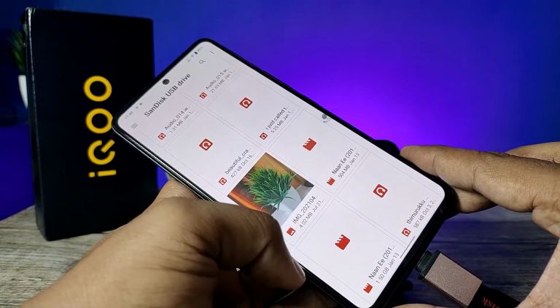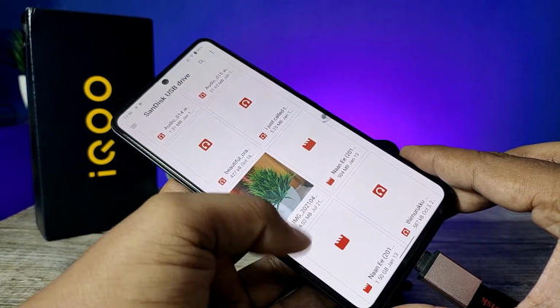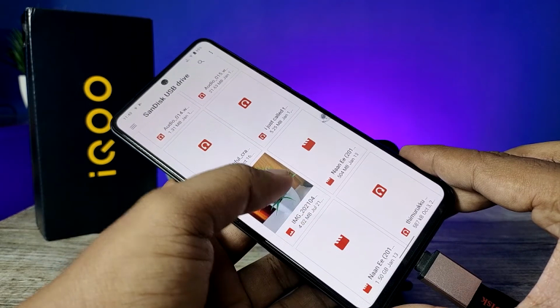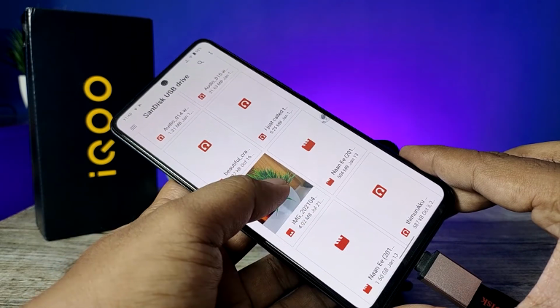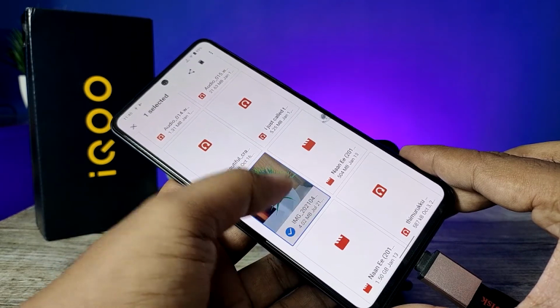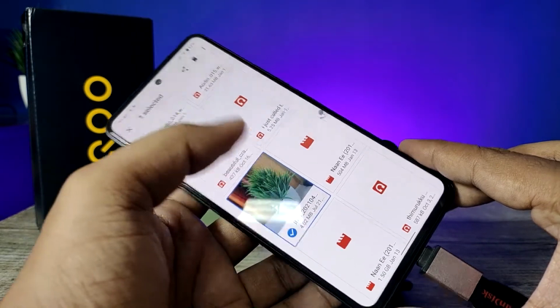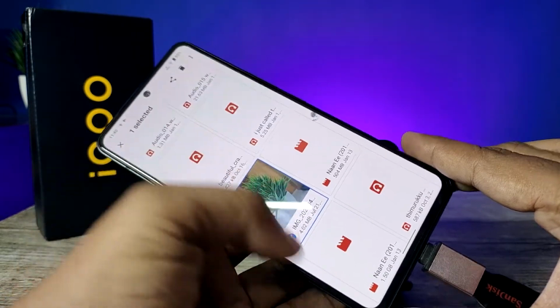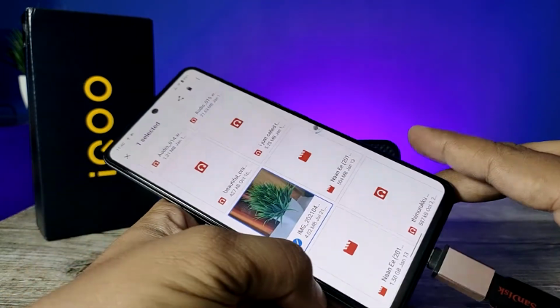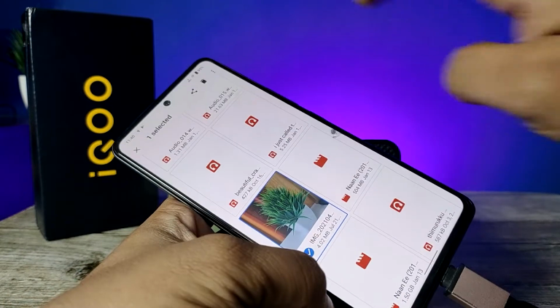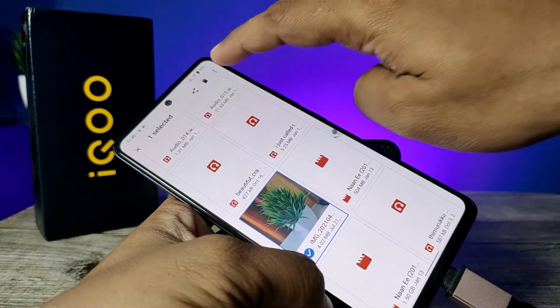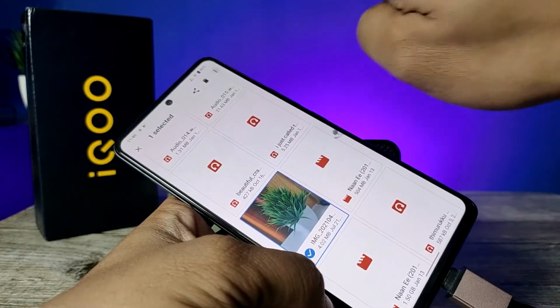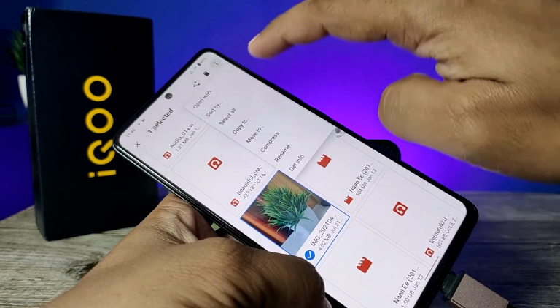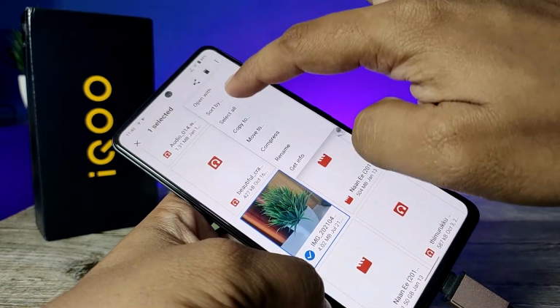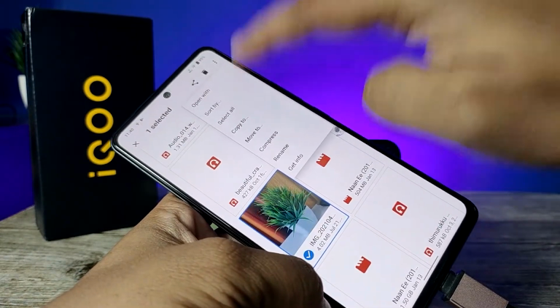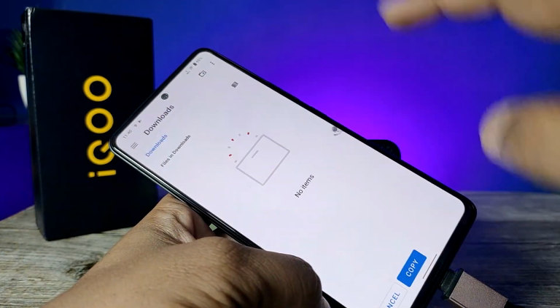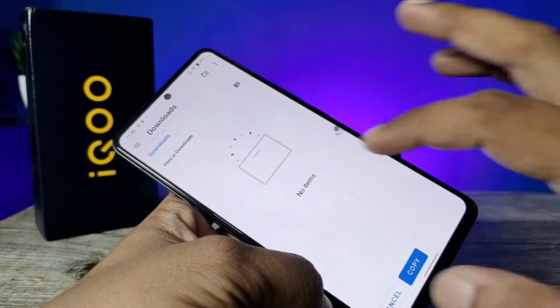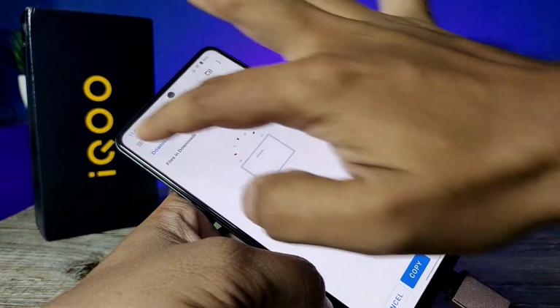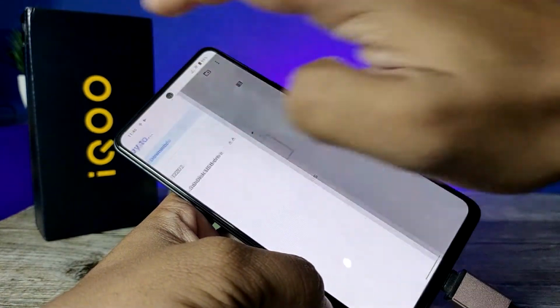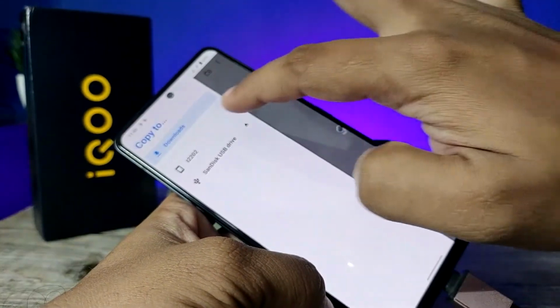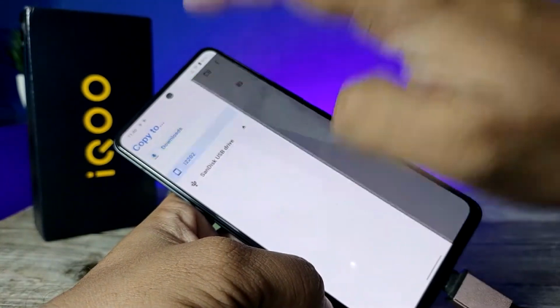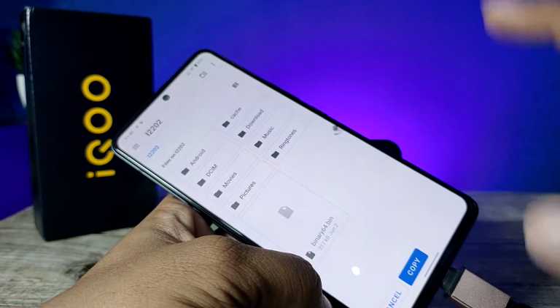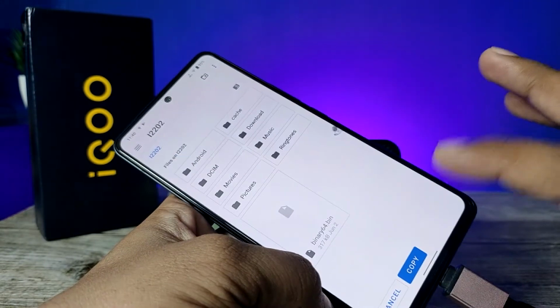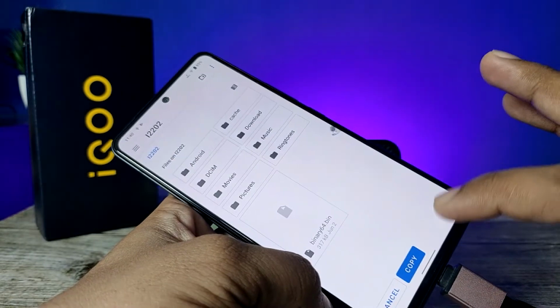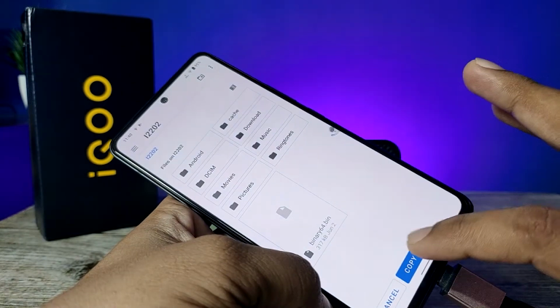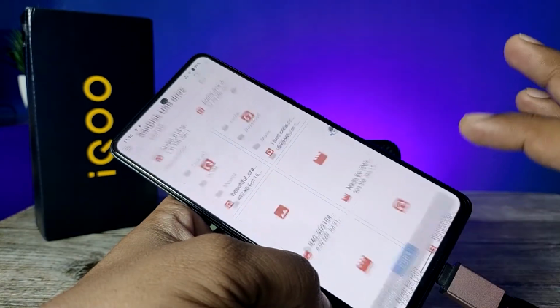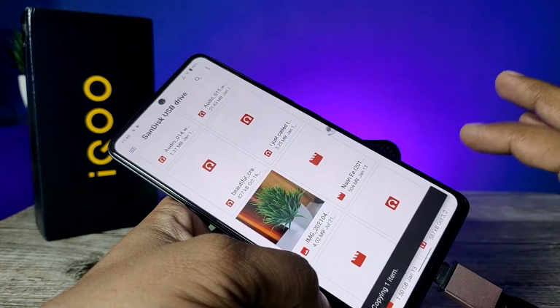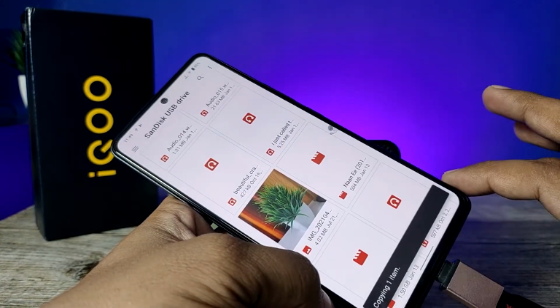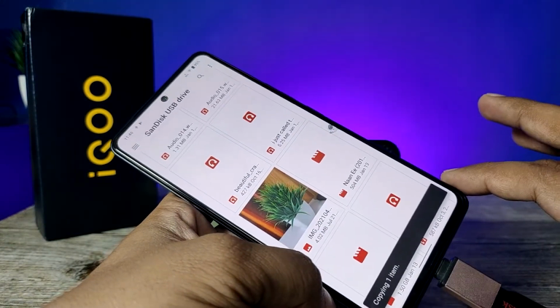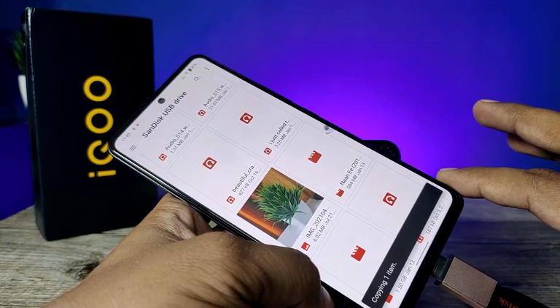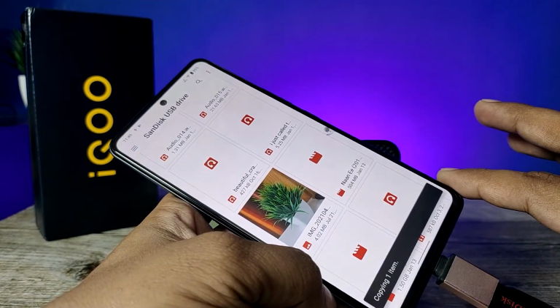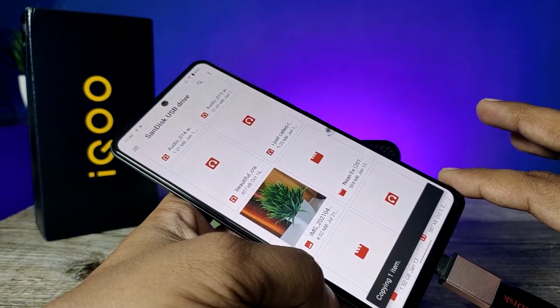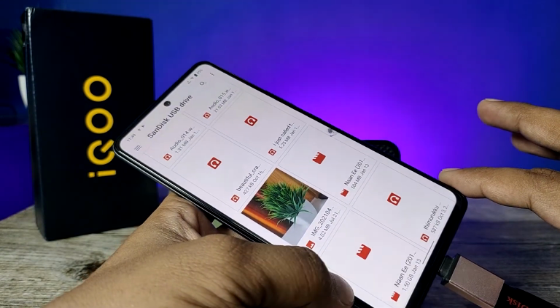If you want to copy any file from the pen drive, you need to click and hold on the file, then choose the three-button icon, then click 'Copy To' and choose the phone location, and click 'Copy'. Now the file is copied to the phone.